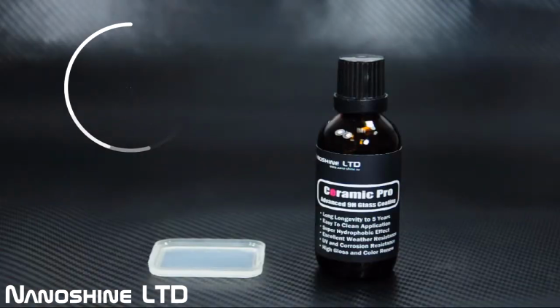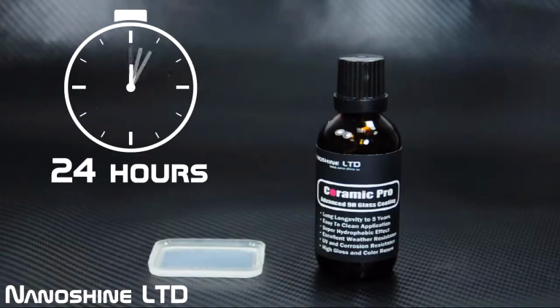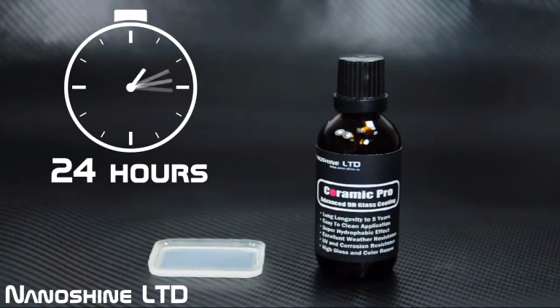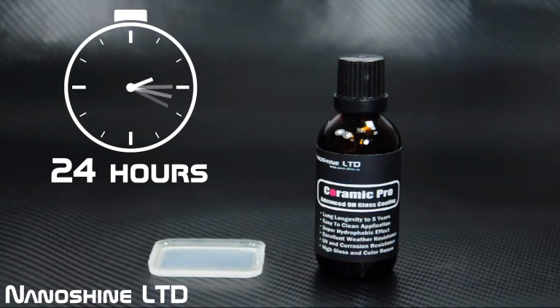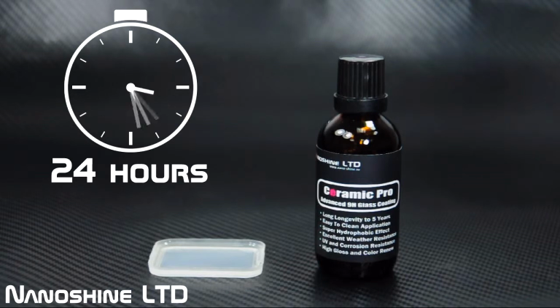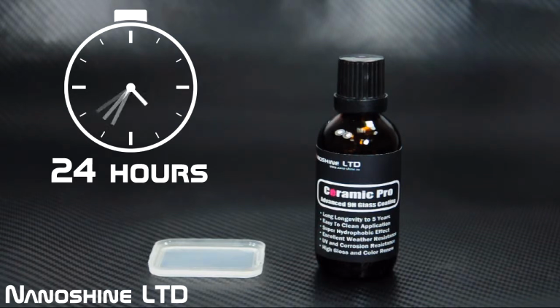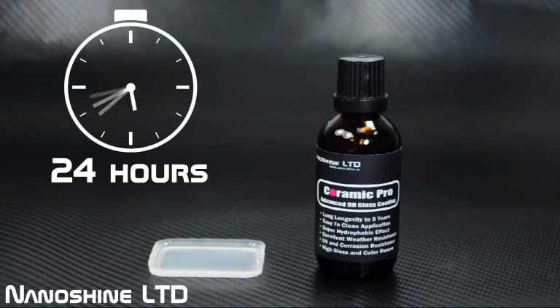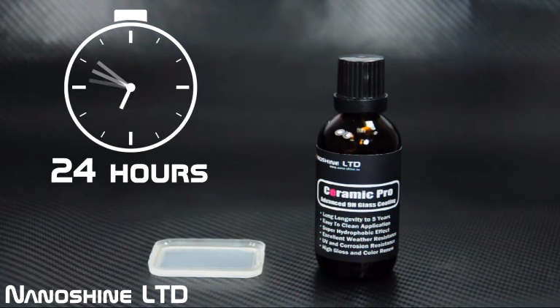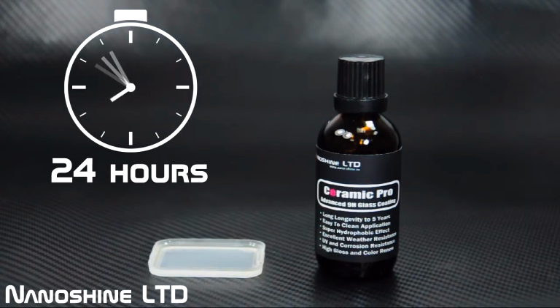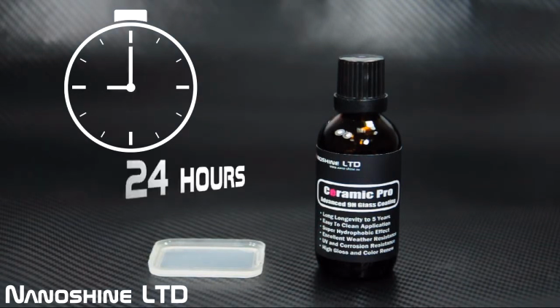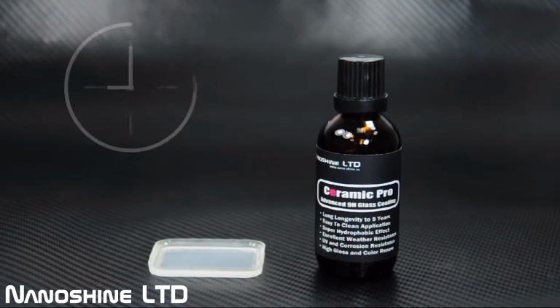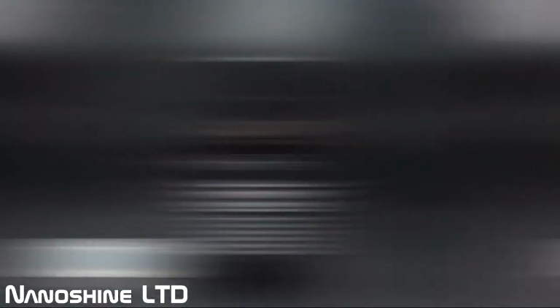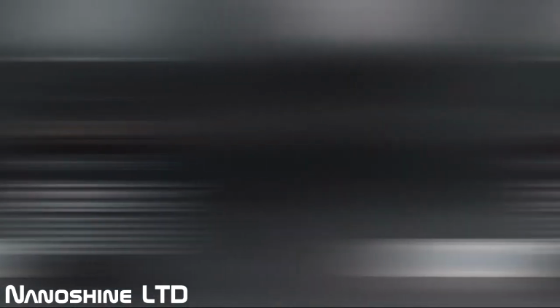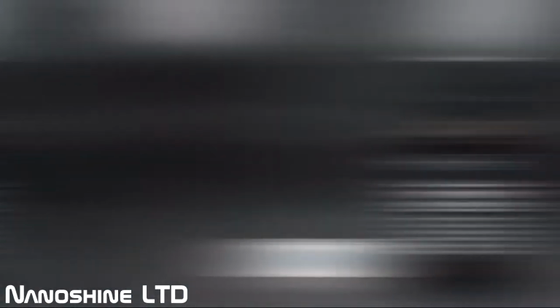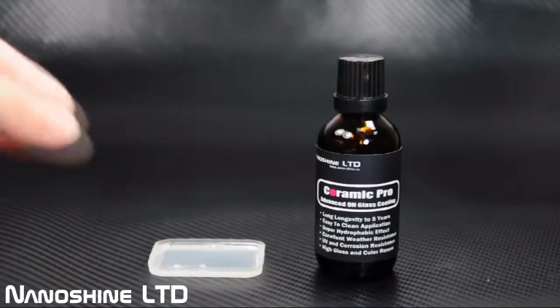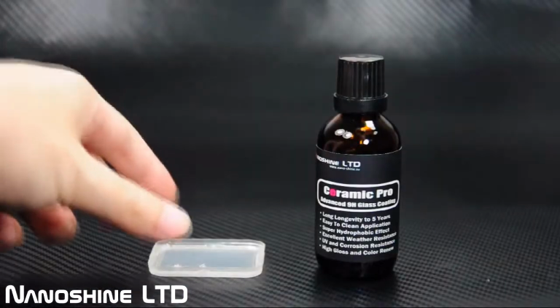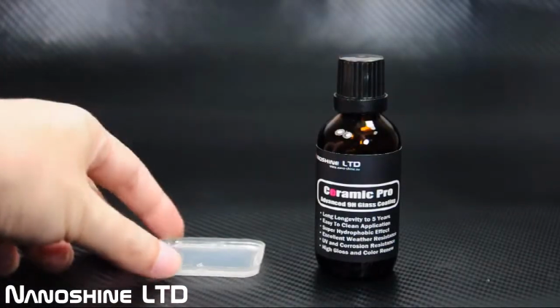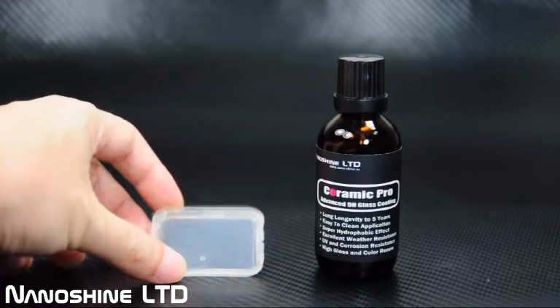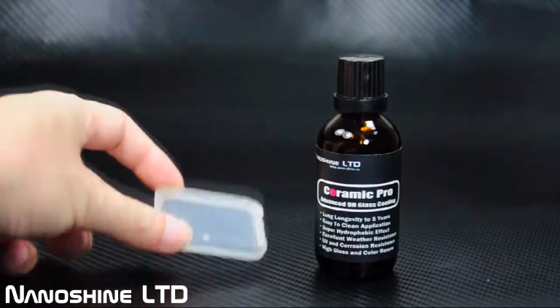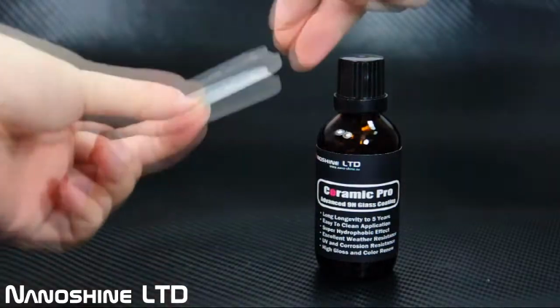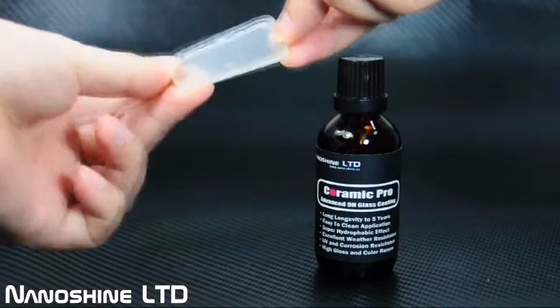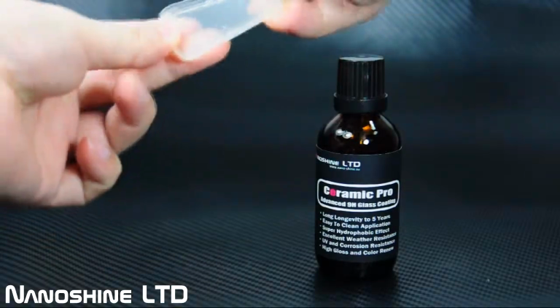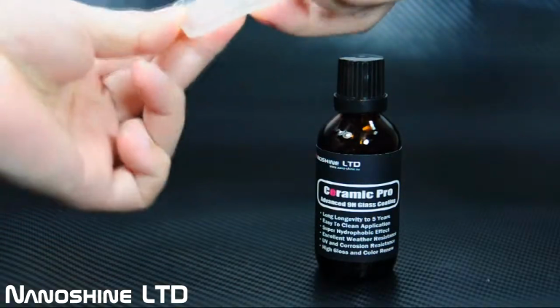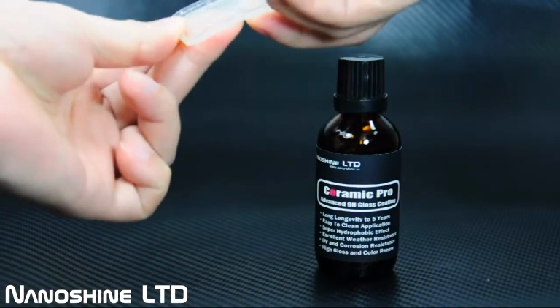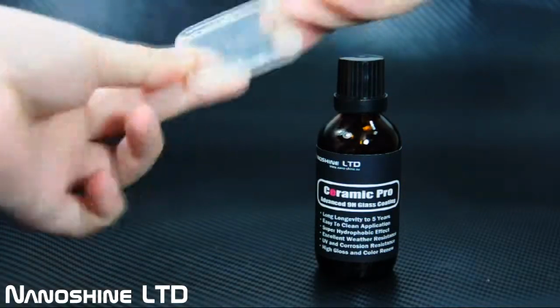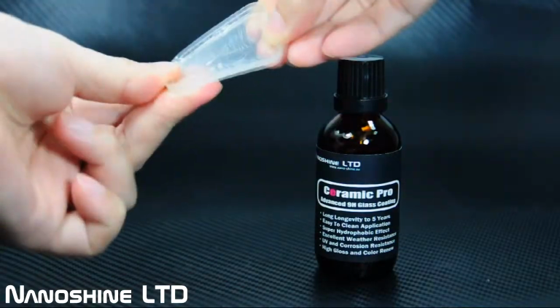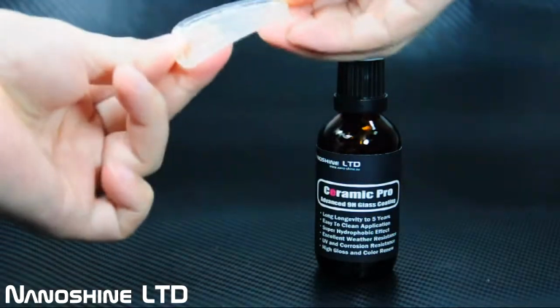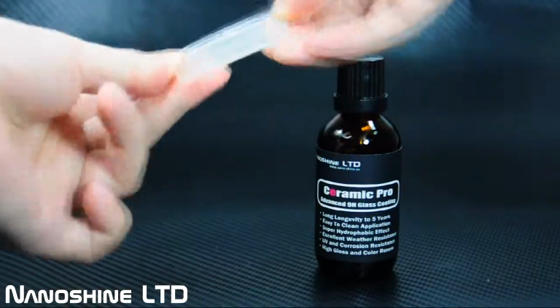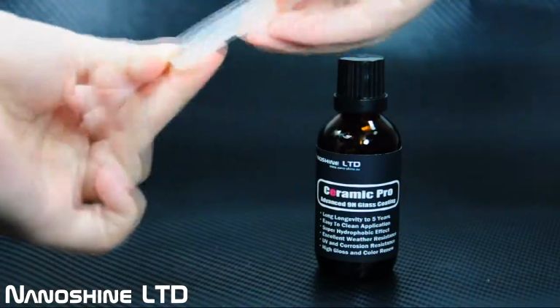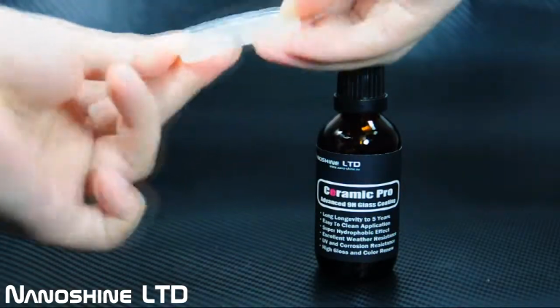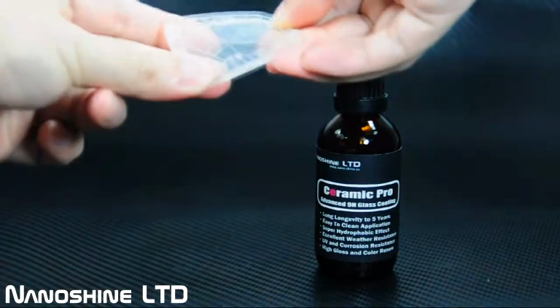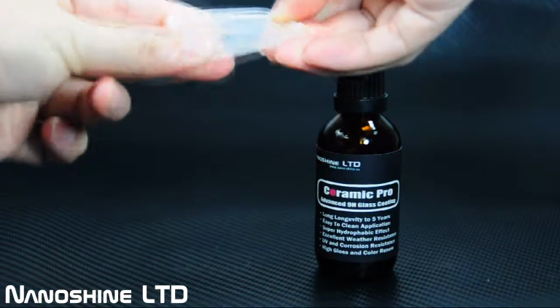Let's see how it goes after 24 hours. Ceramic Pro 9H tends to form a rigid film-like glass to protect the substrate permanently after it is exposed to the air.